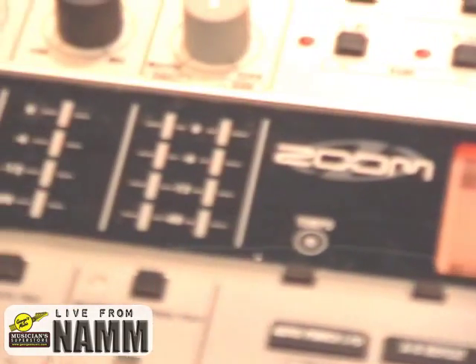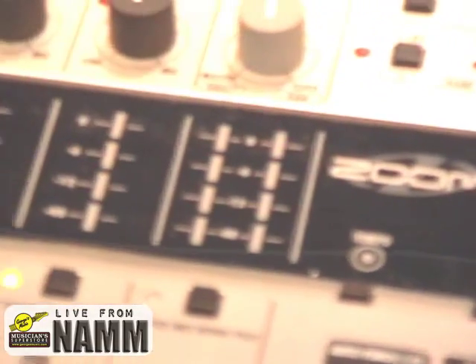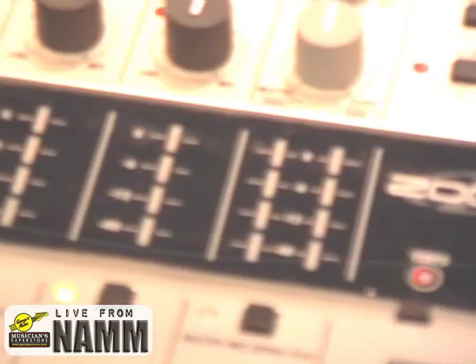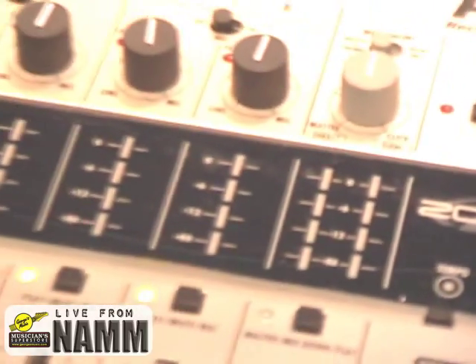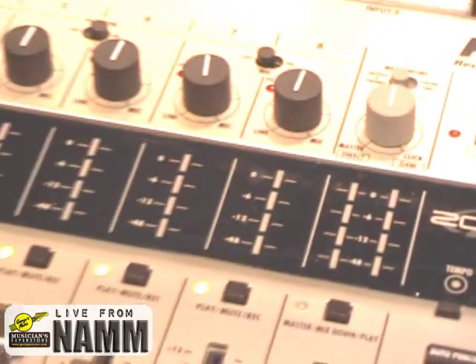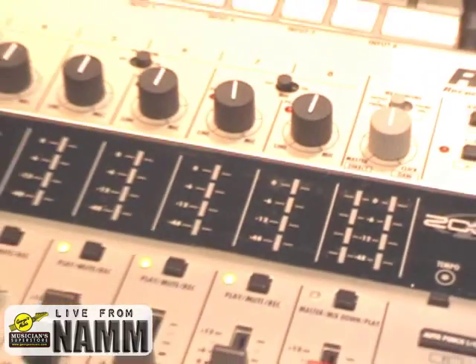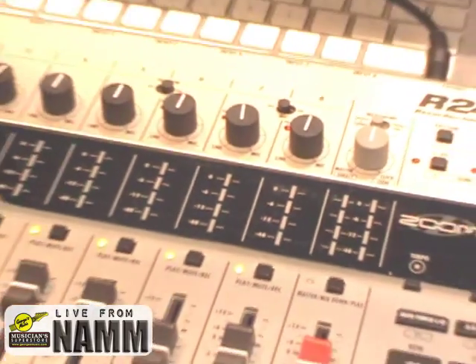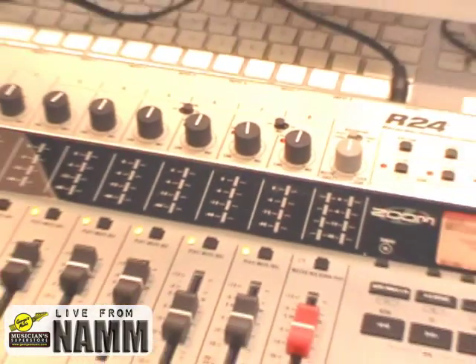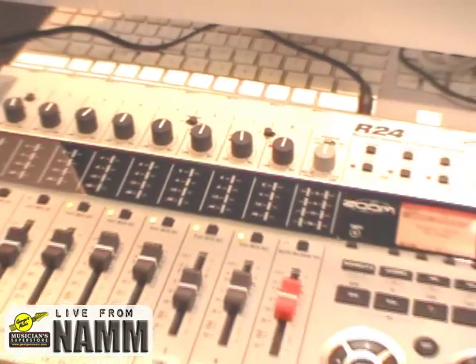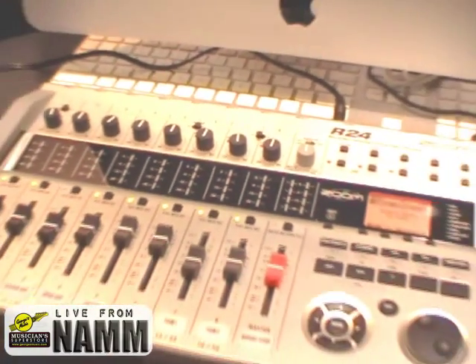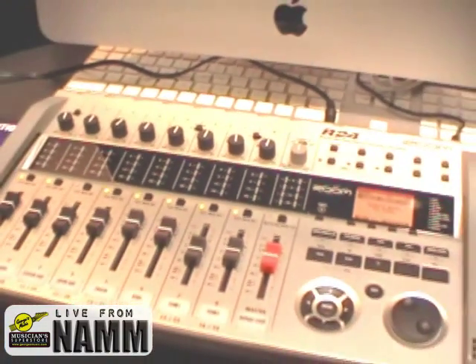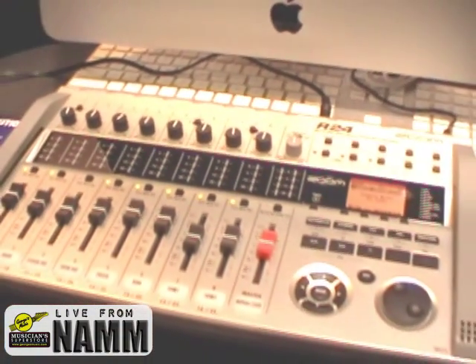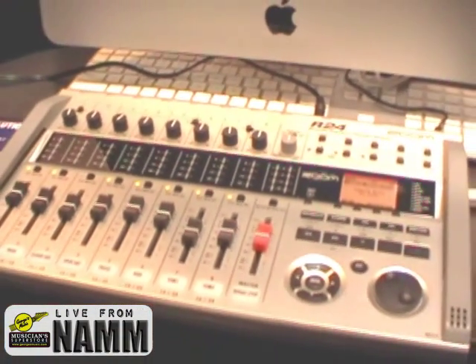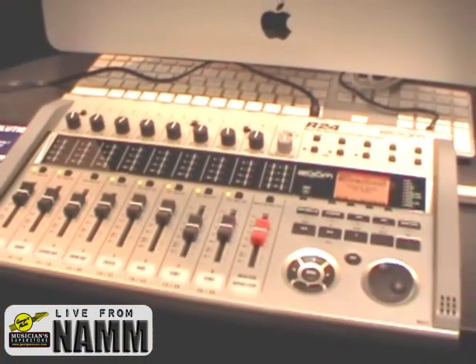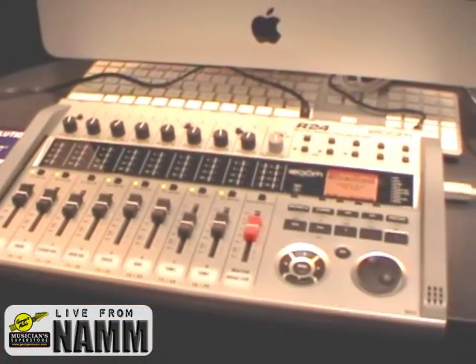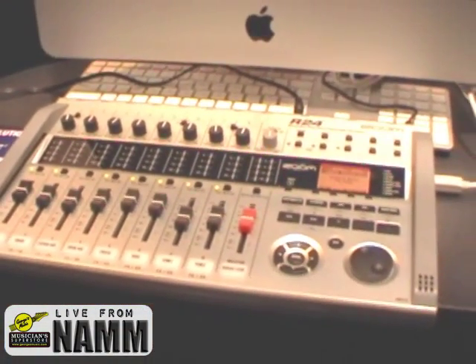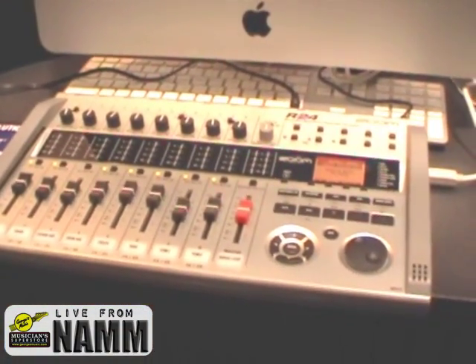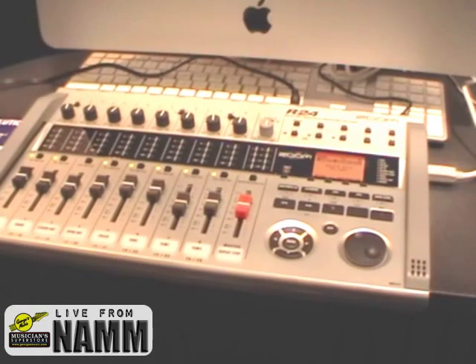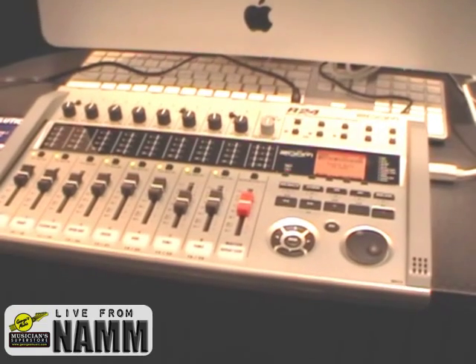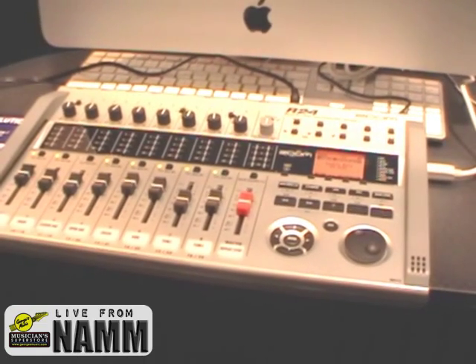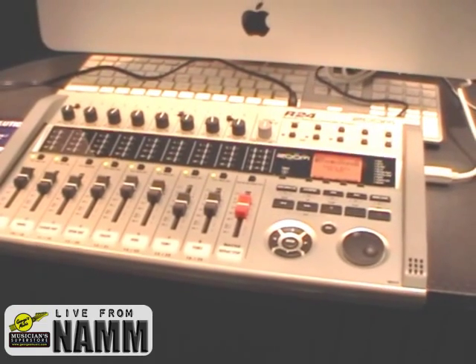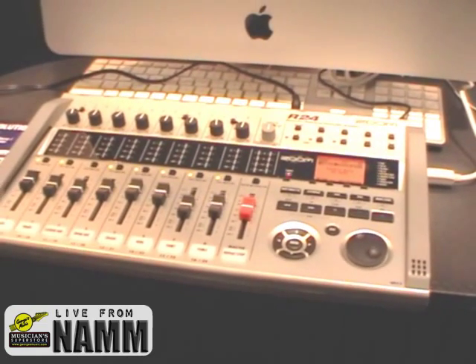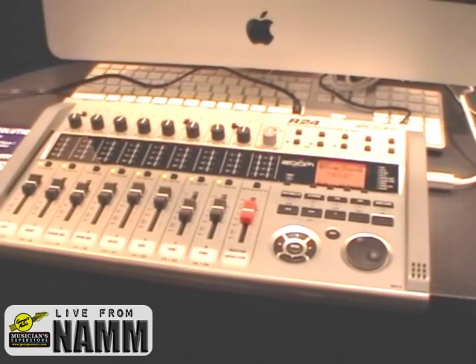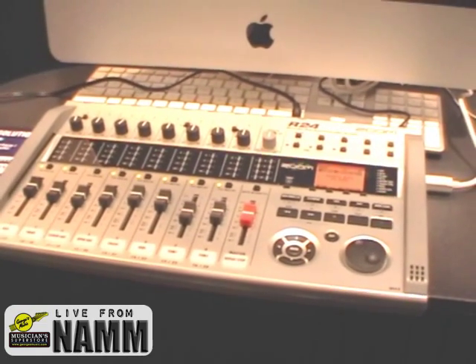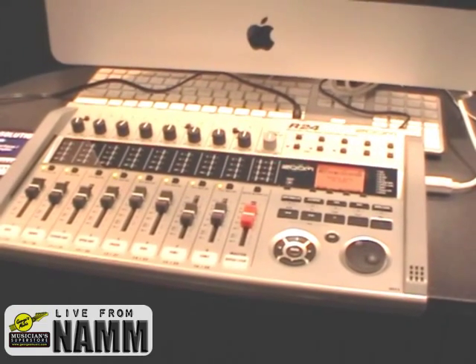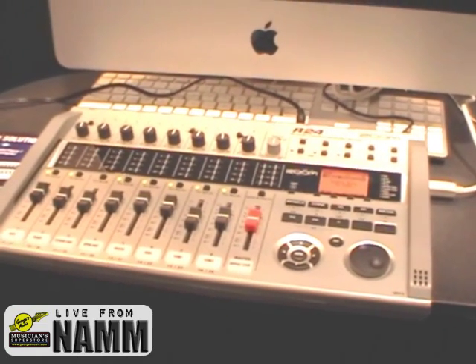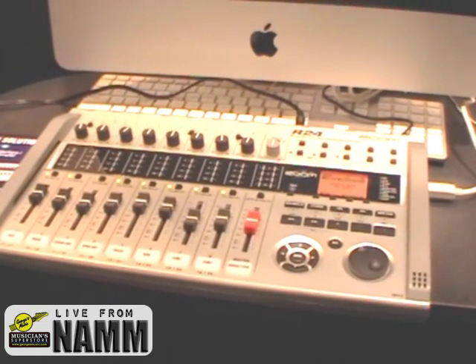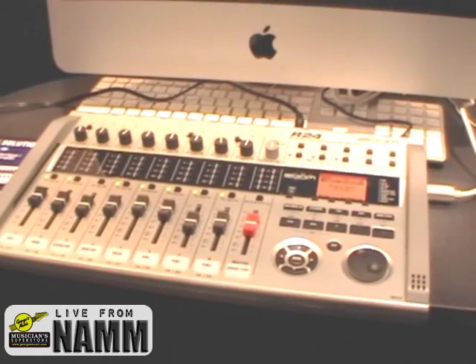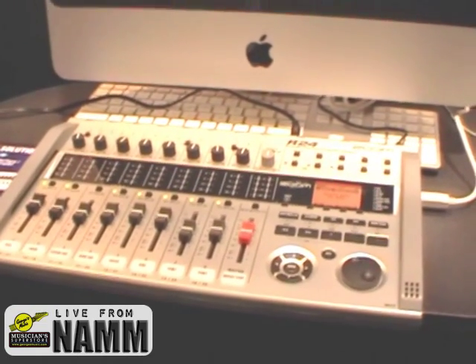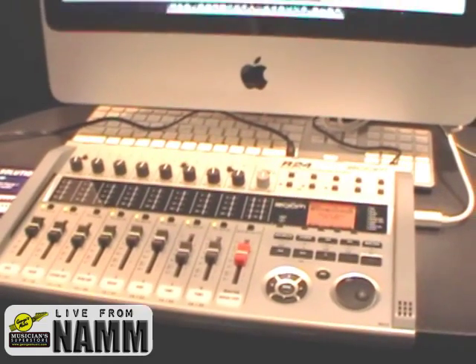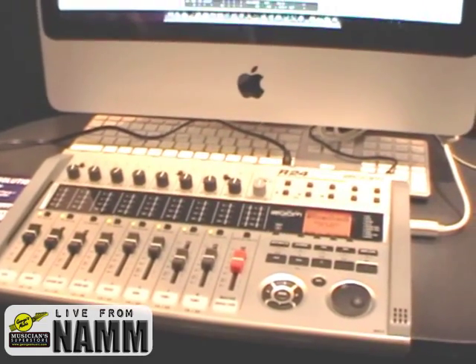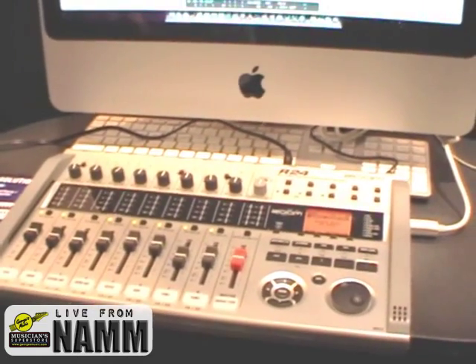The R24 is going to be available at Georgia's Music on July 7th. So you can get this for $499 July 7th, new from Zoom, the R24, available at Georgia's Music.